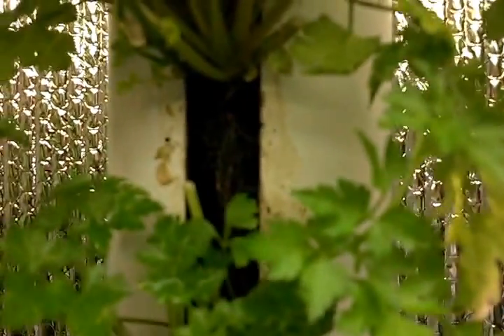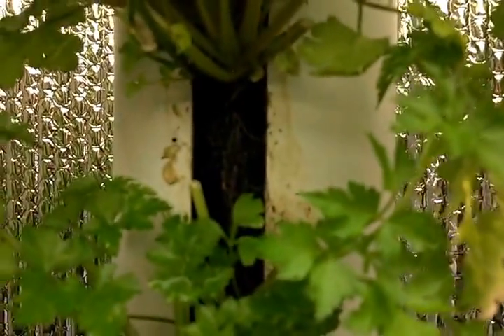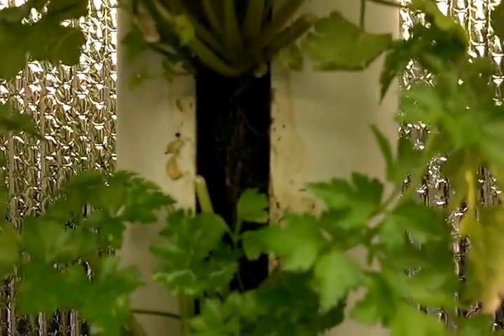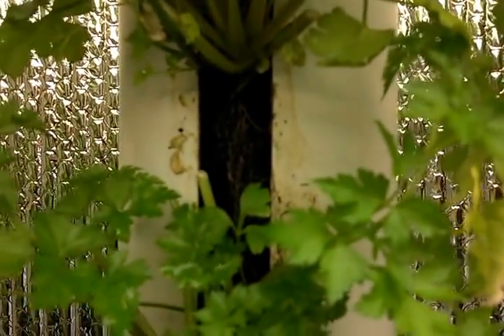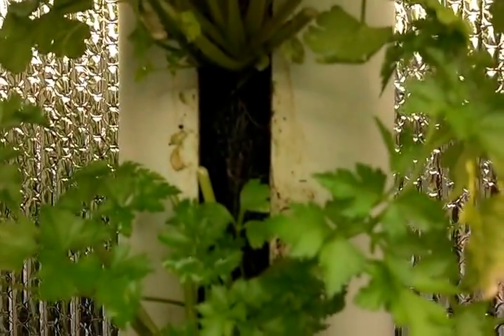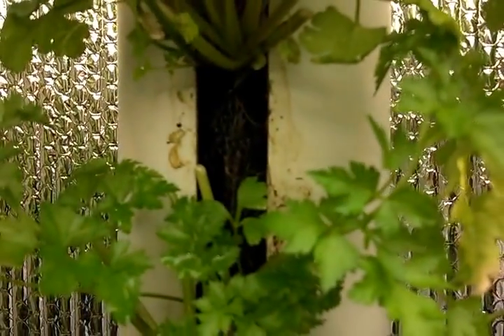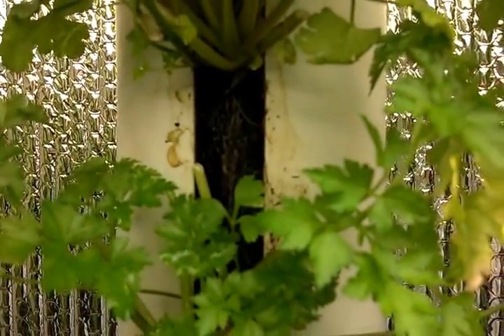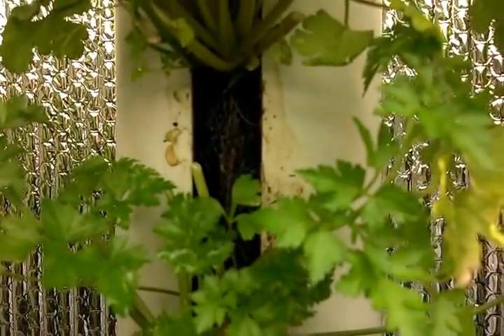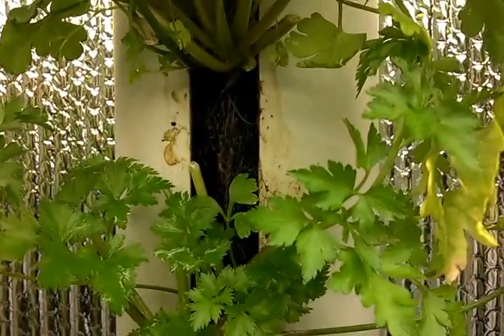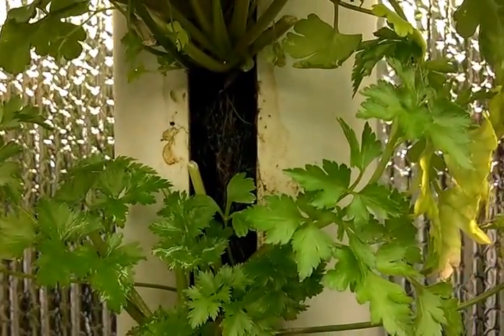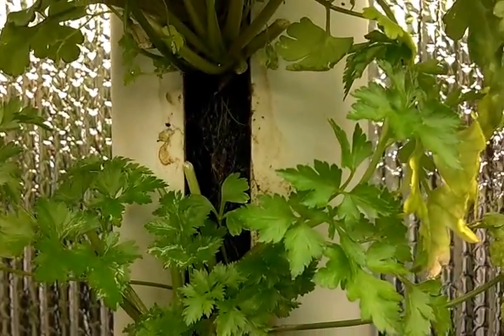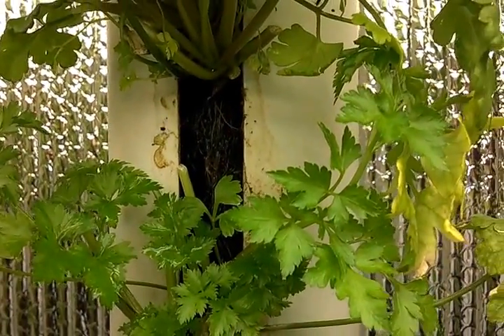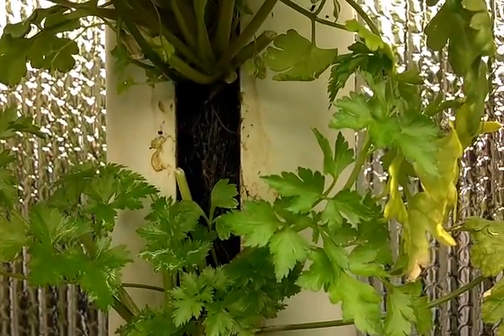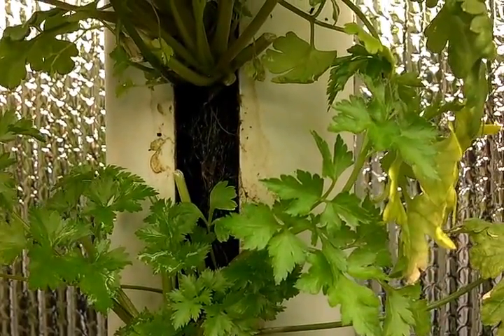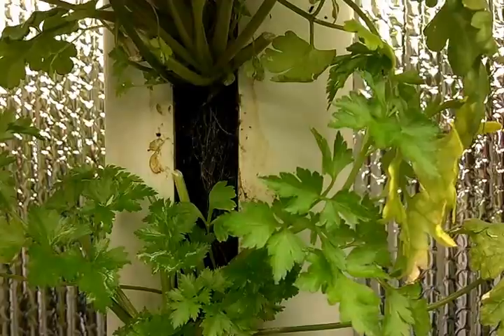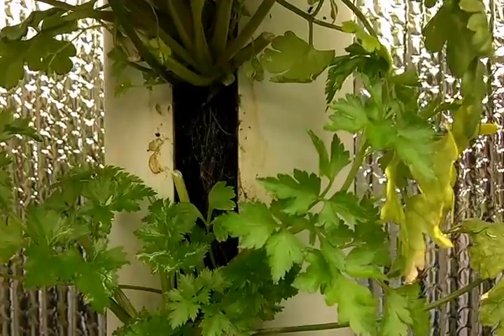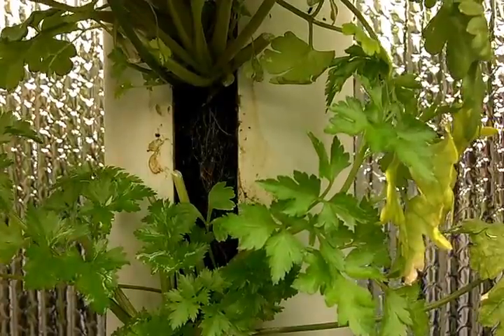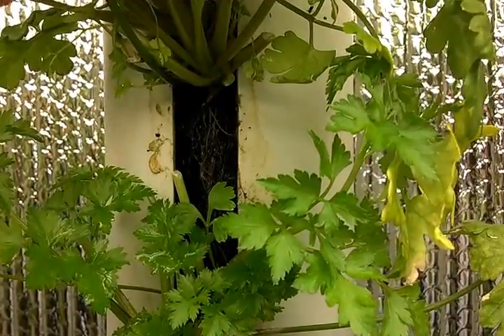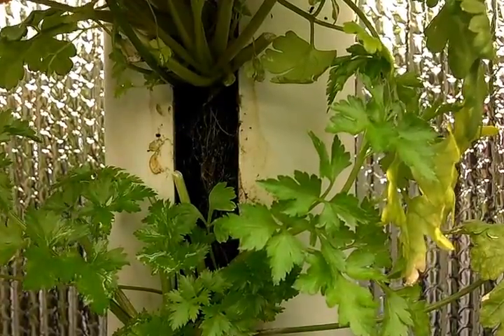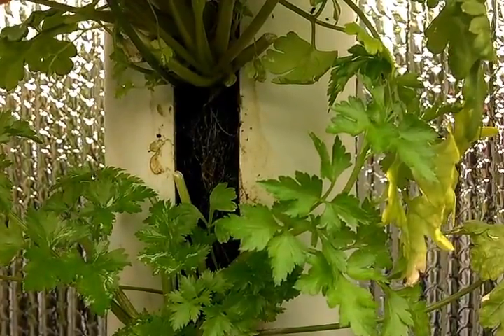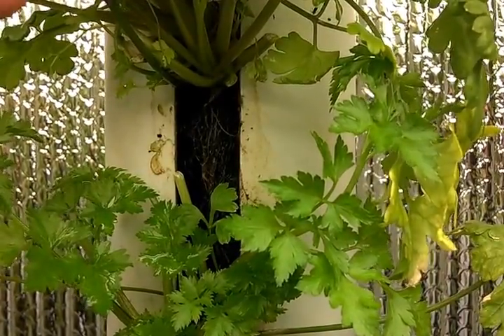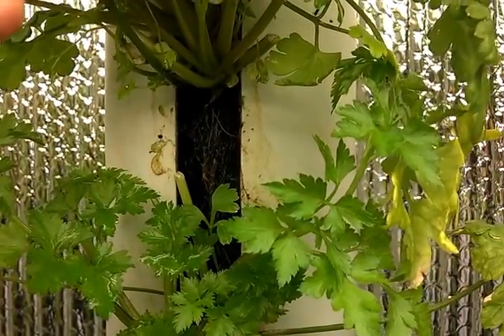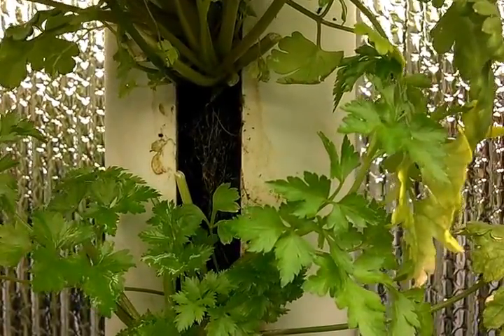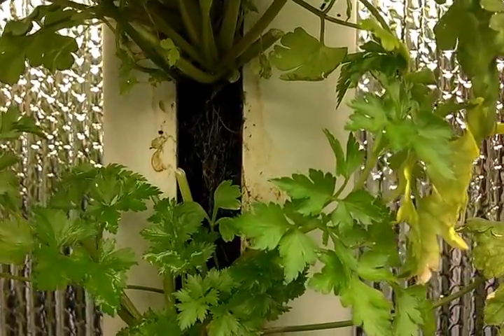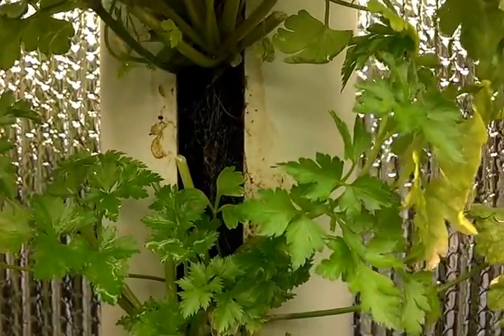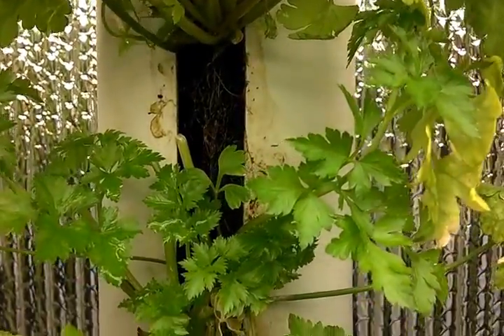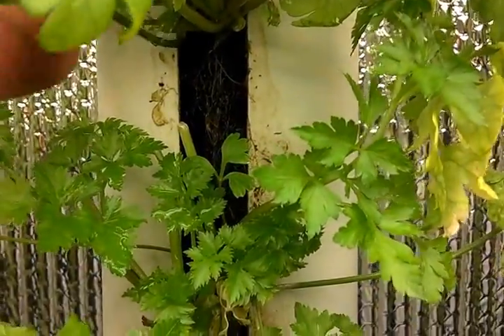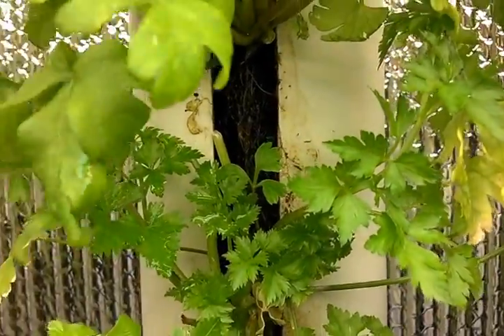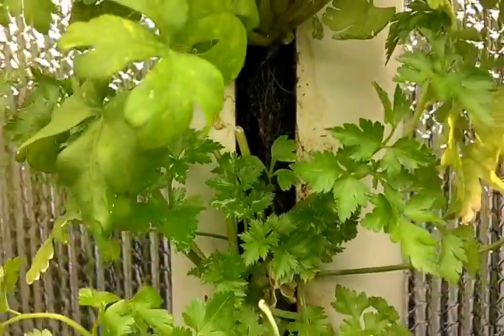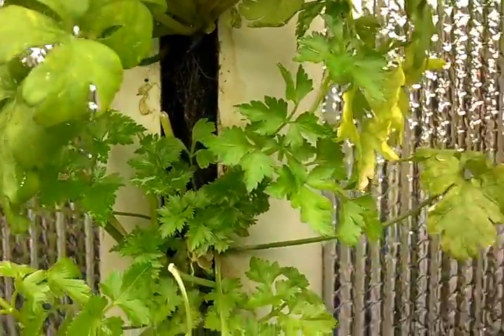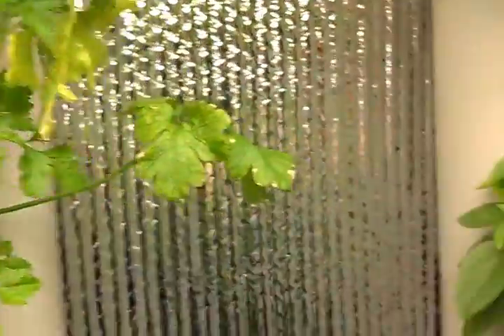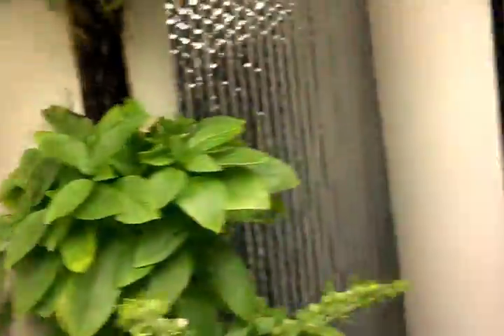But the parsley — it saturated the filter media as well.